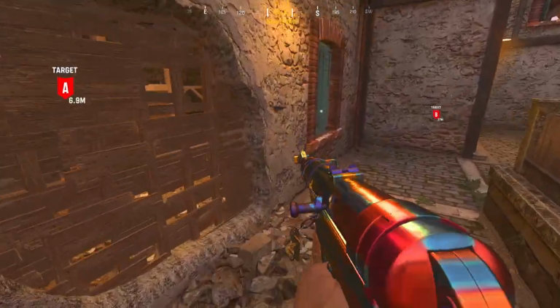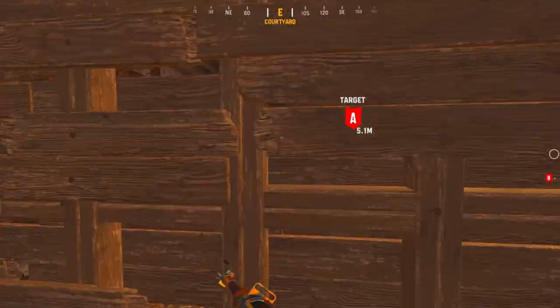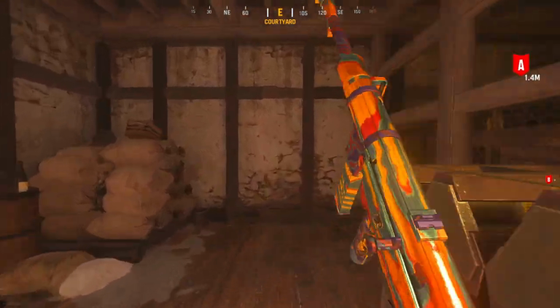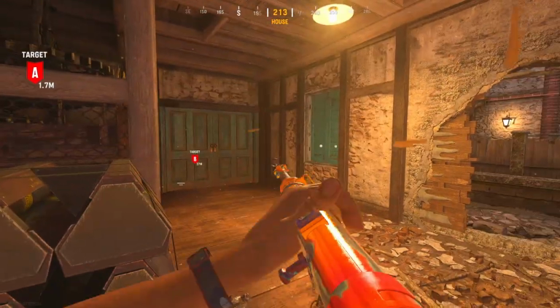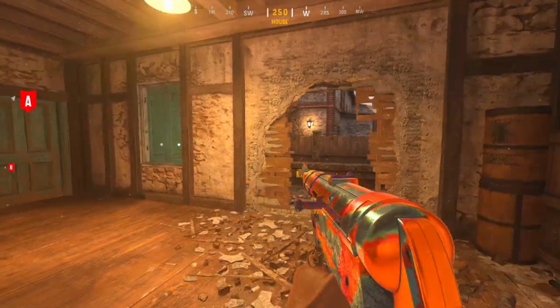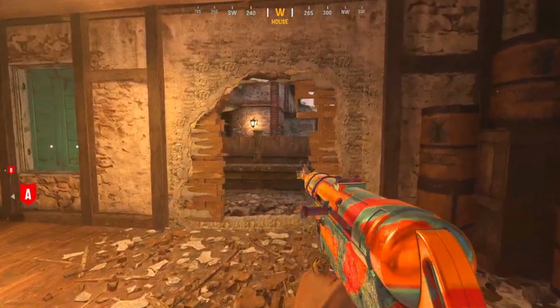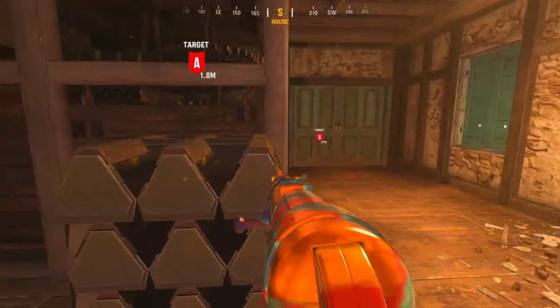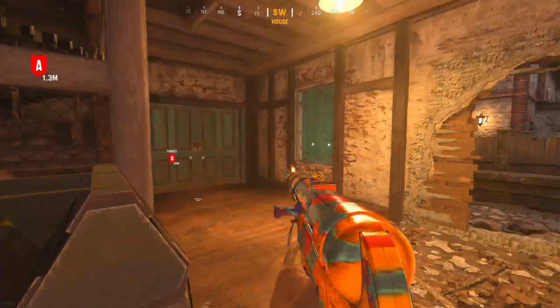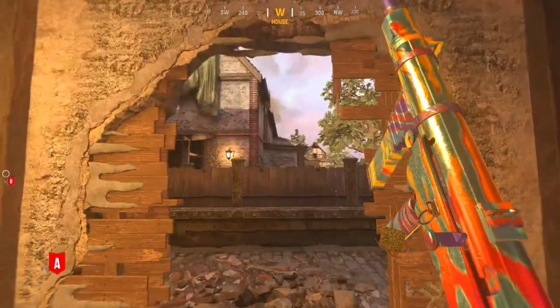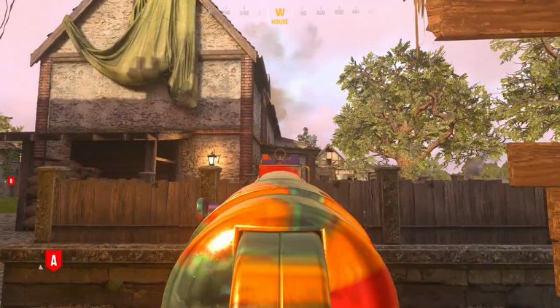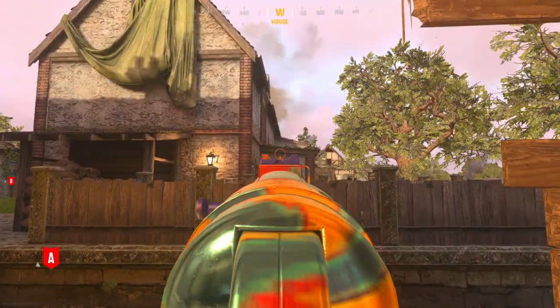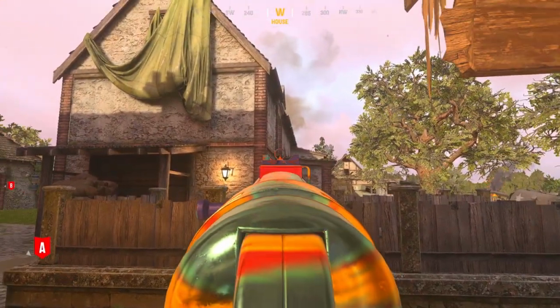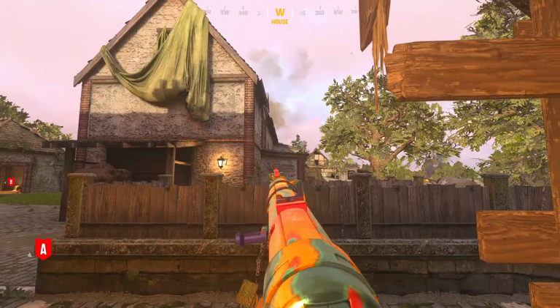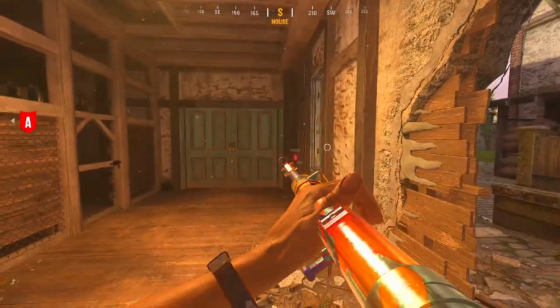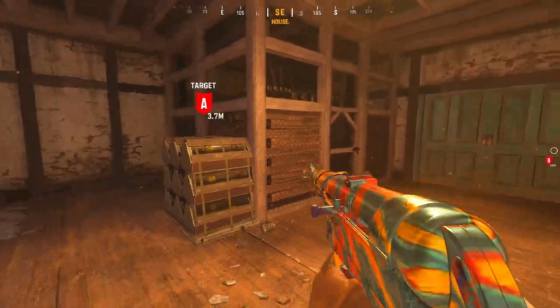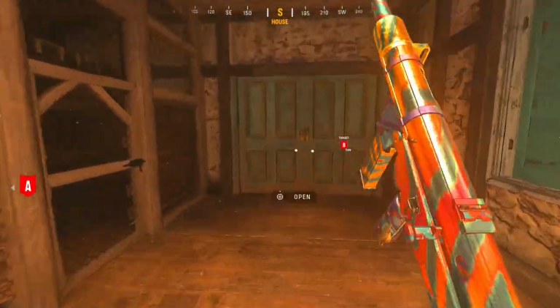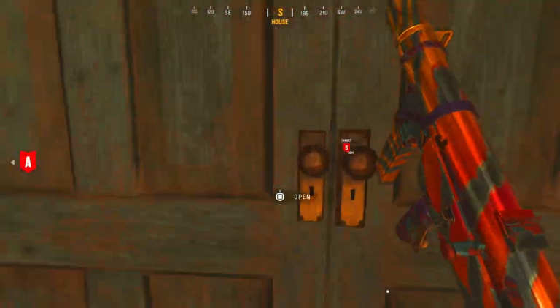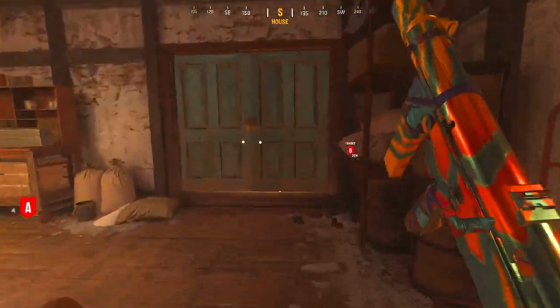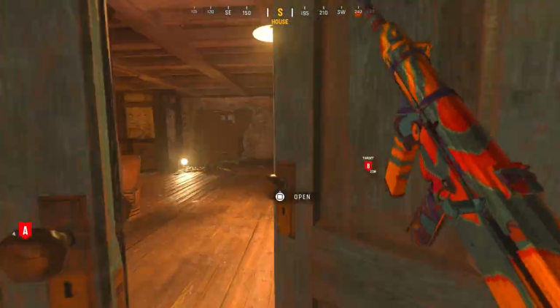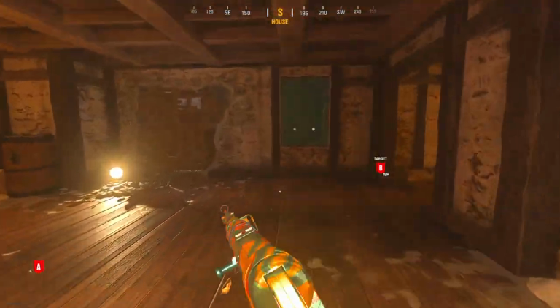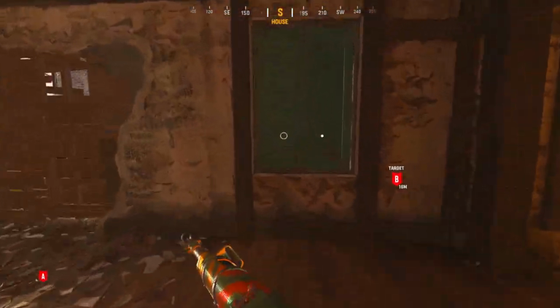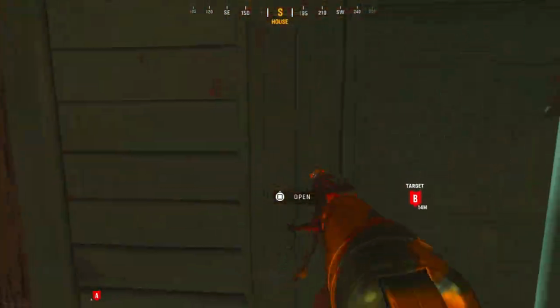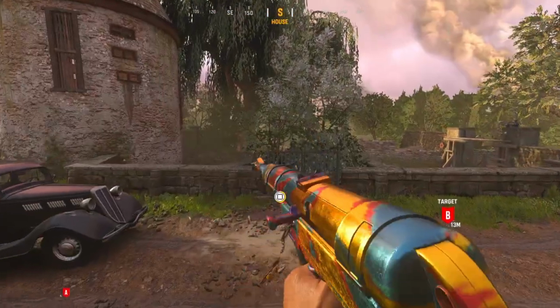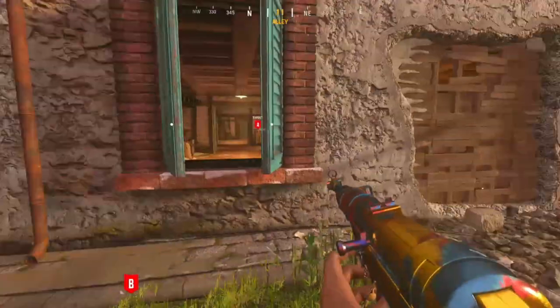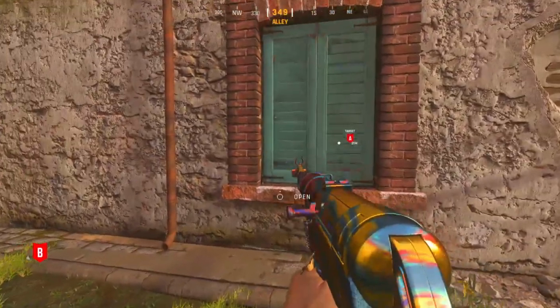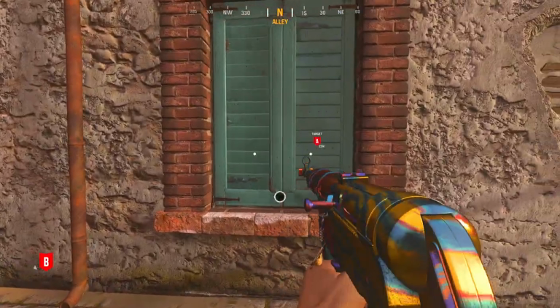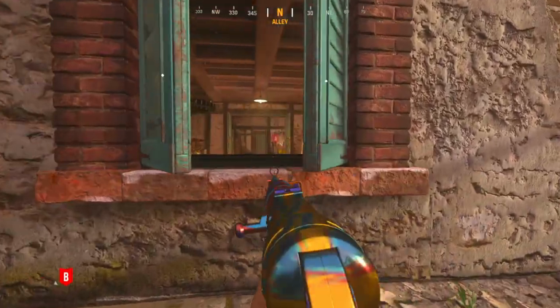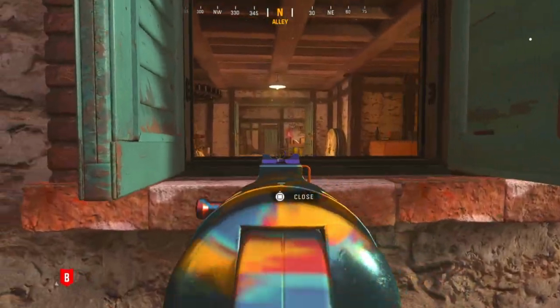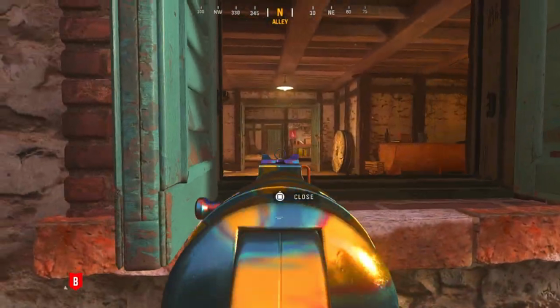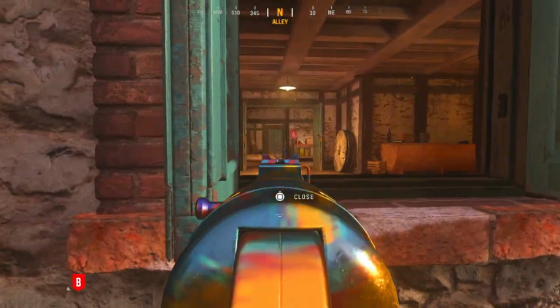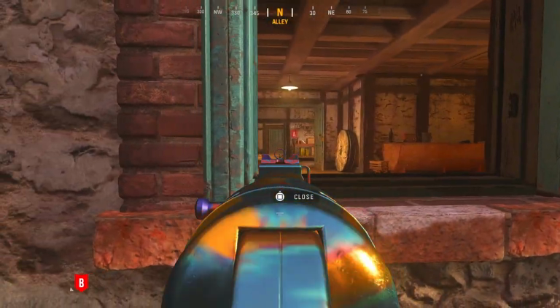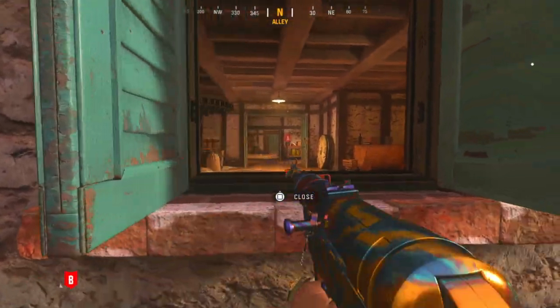Another great spot: everything at A is going to be great to break simply because, from here, if you plant the bomb you can check it from top barn up there. If you break everything in here, you can check the bomb from all the way out here if you stretch it far enough.